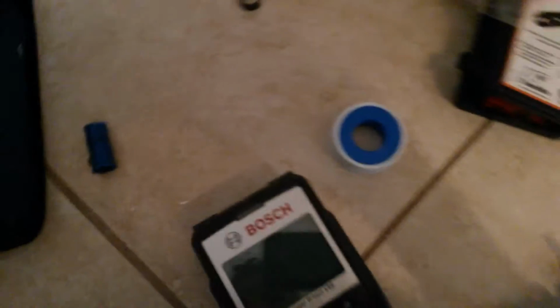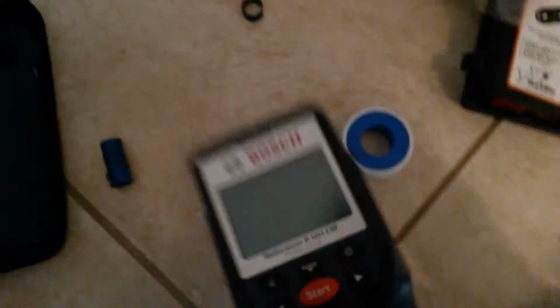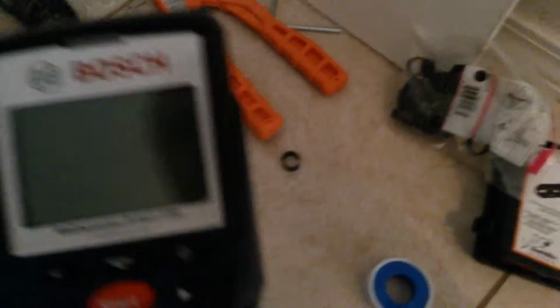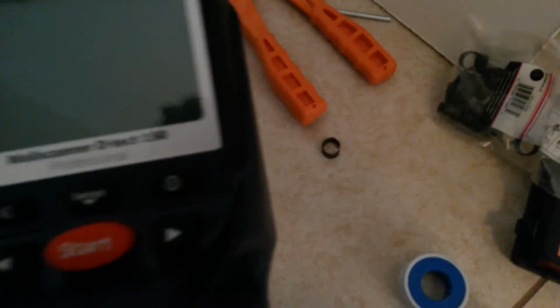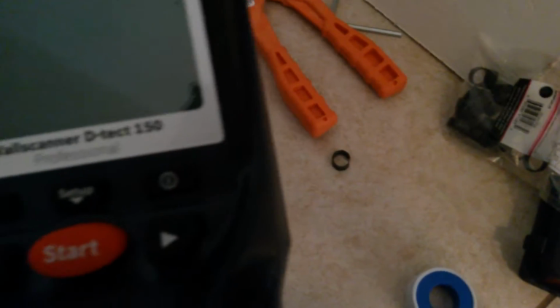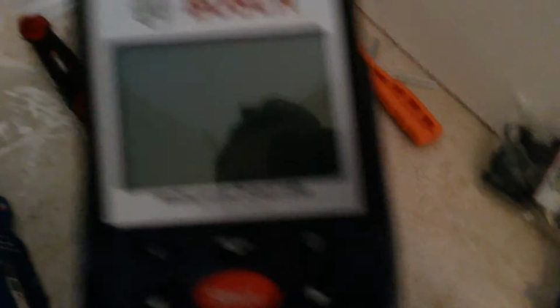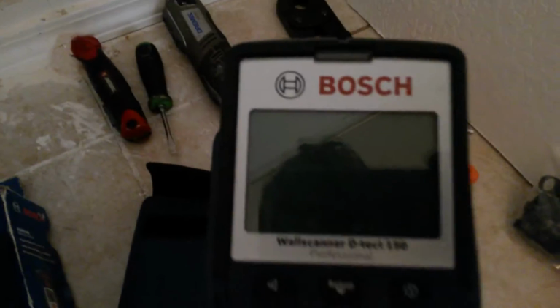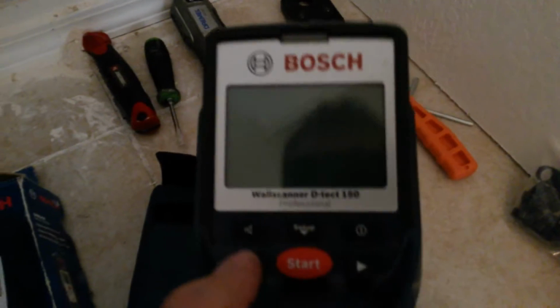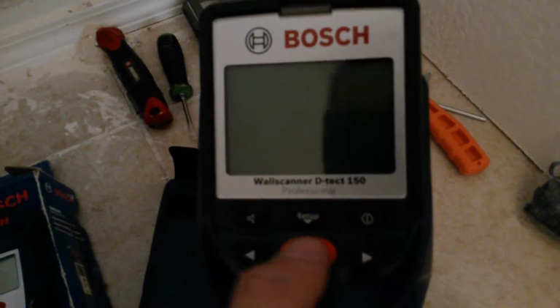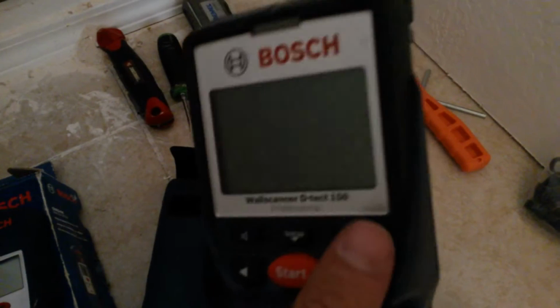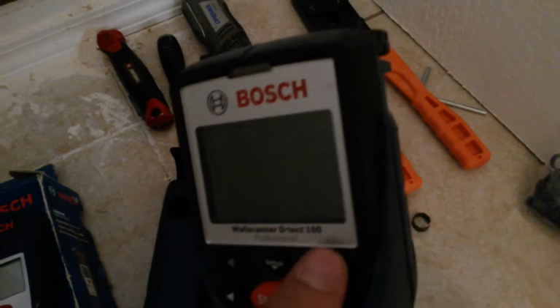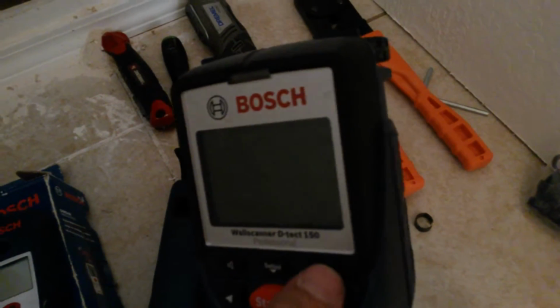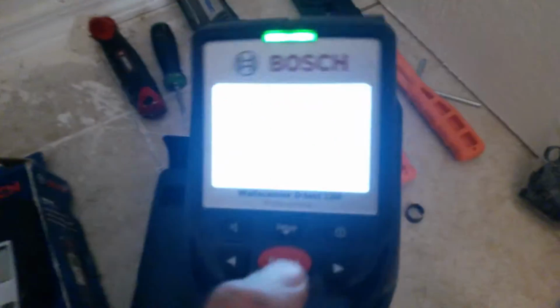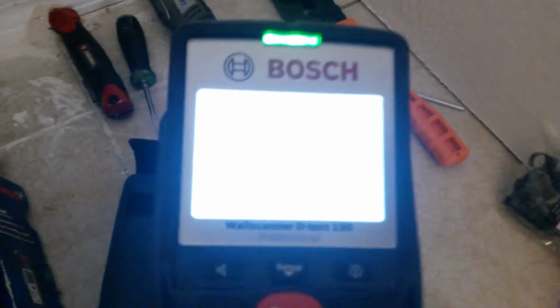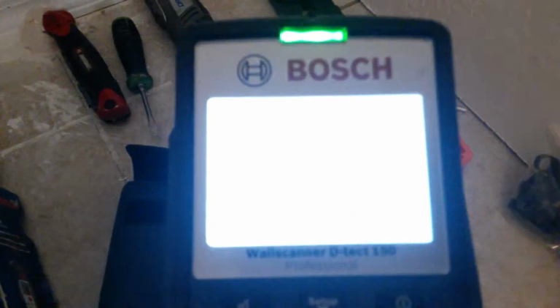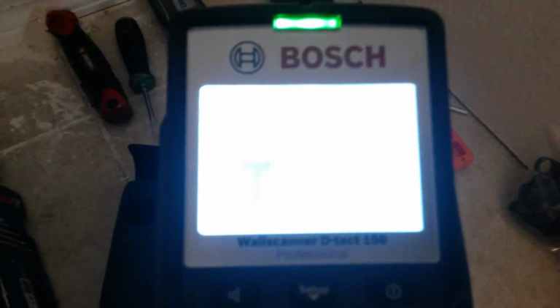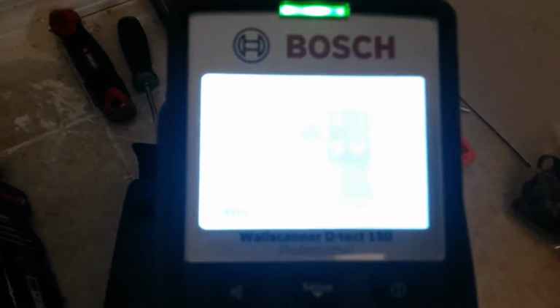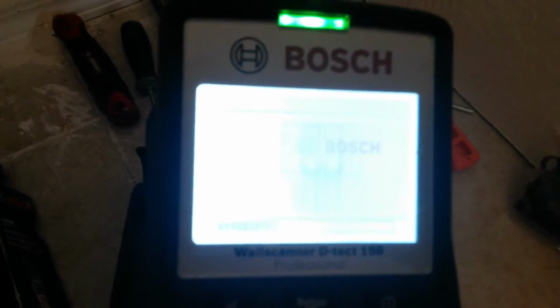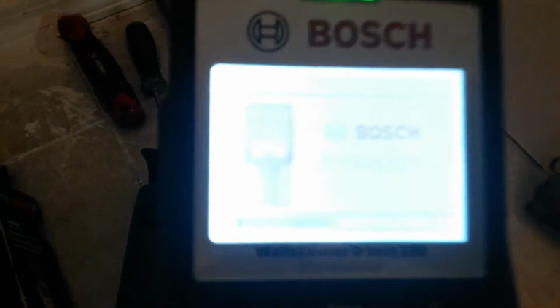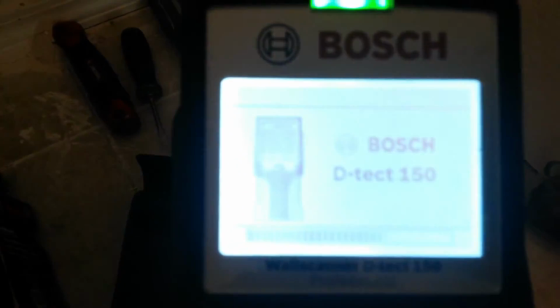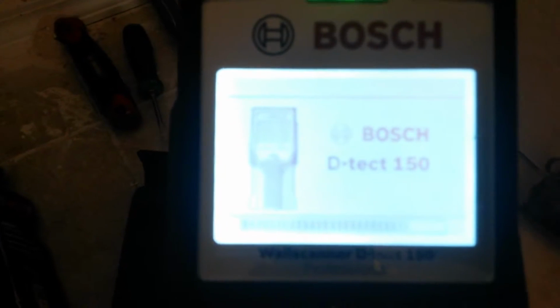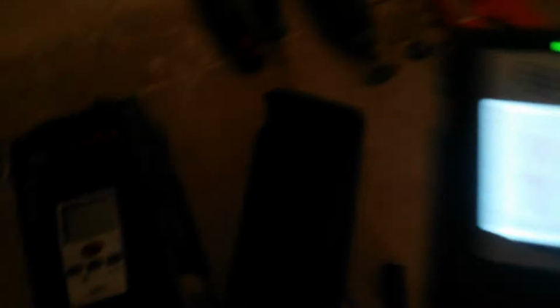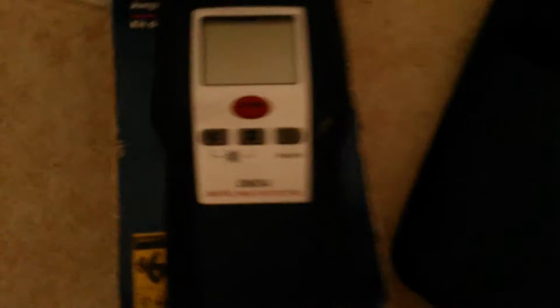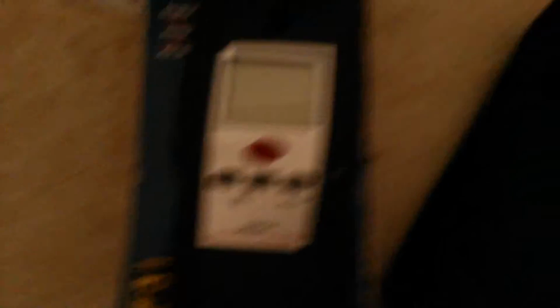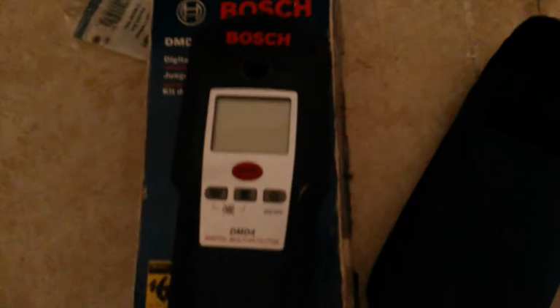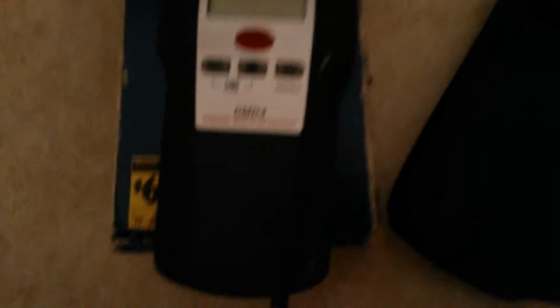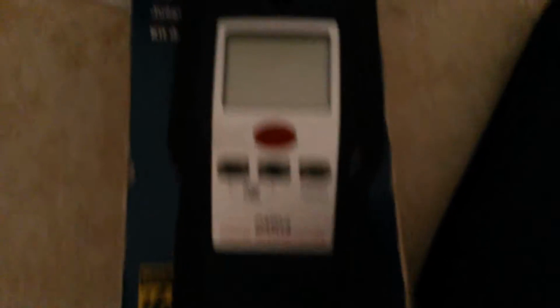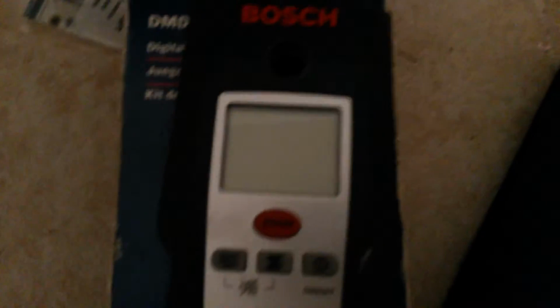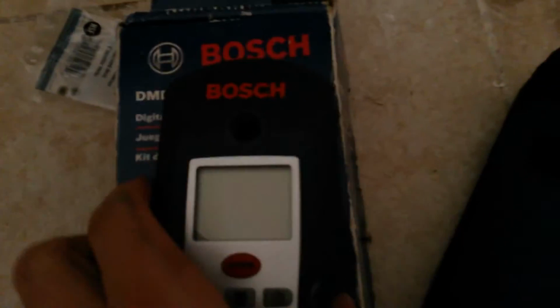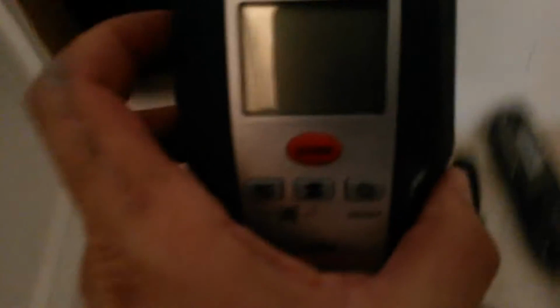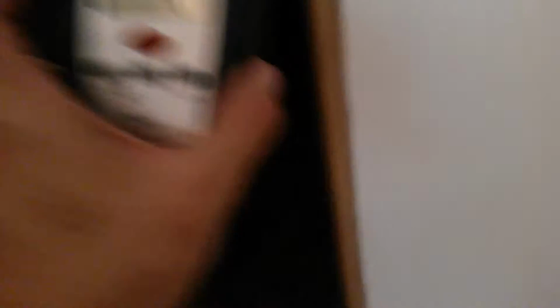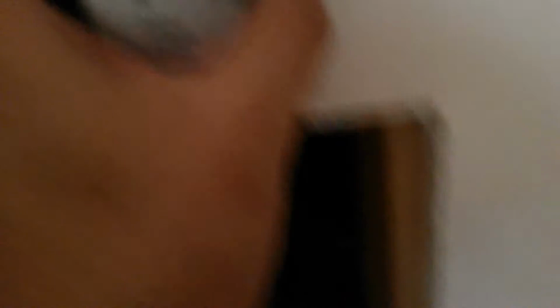I got this other one over here, the Detect 150, which is an advanced imager or stud detector. This review is going to be of this lesser one here. It works okay.